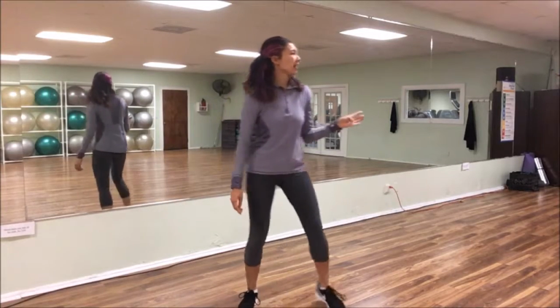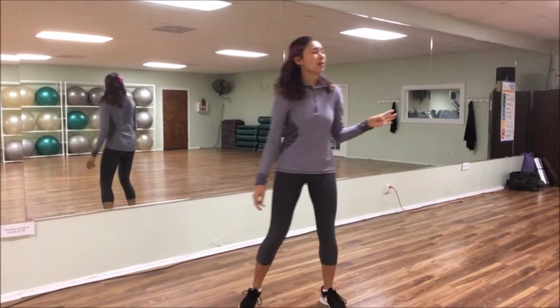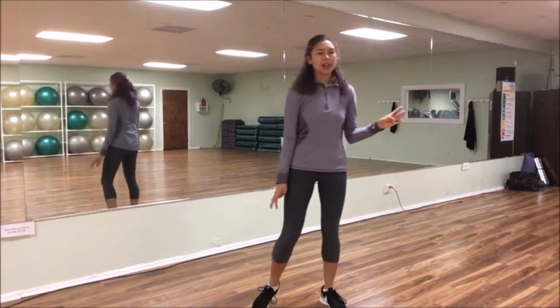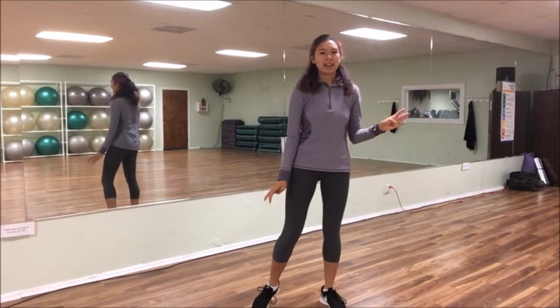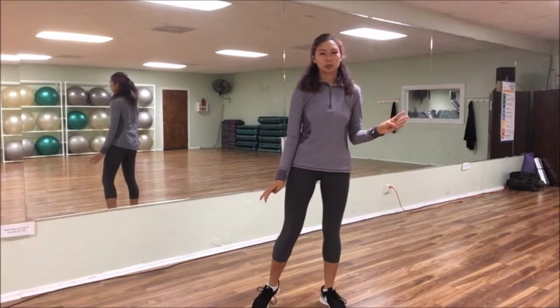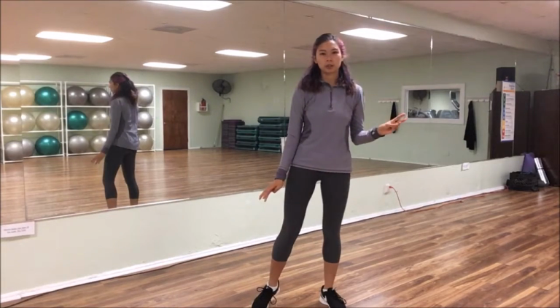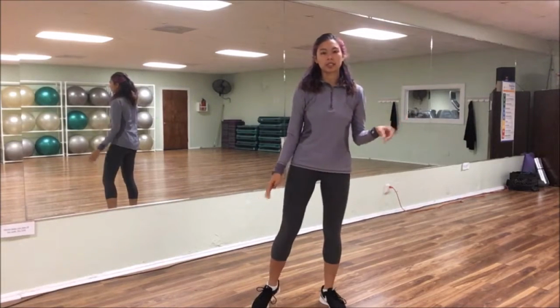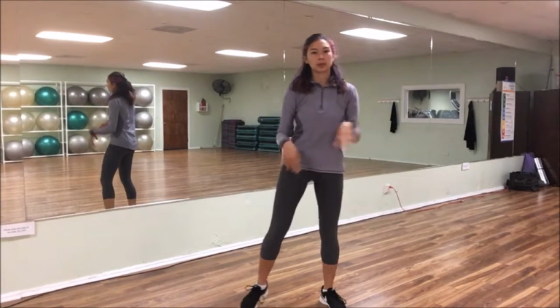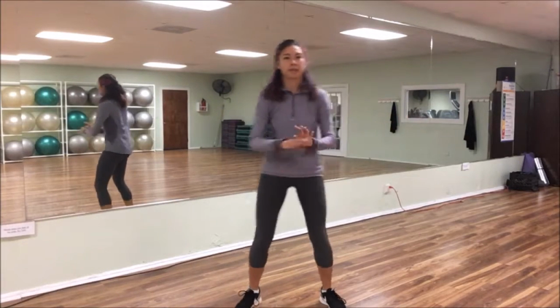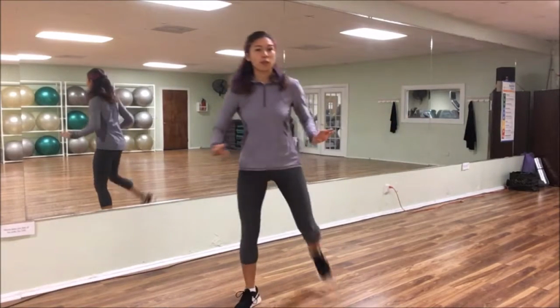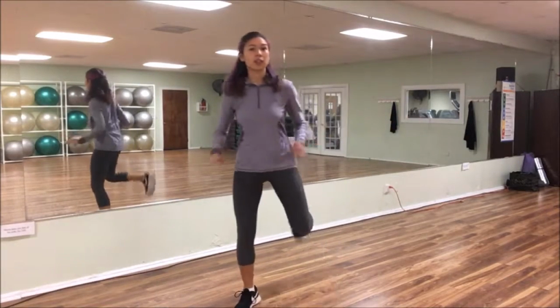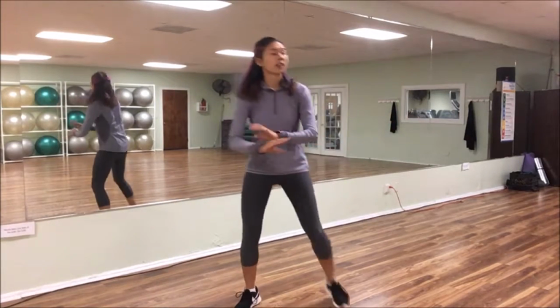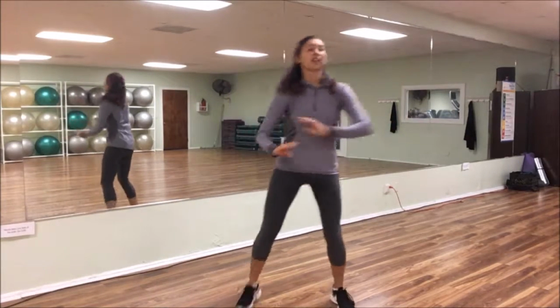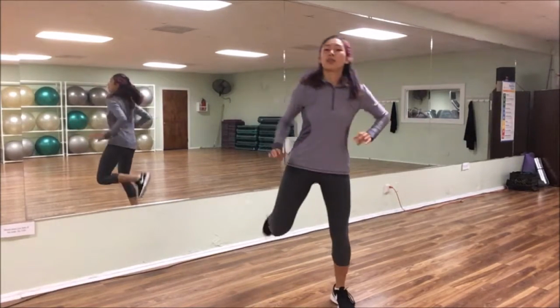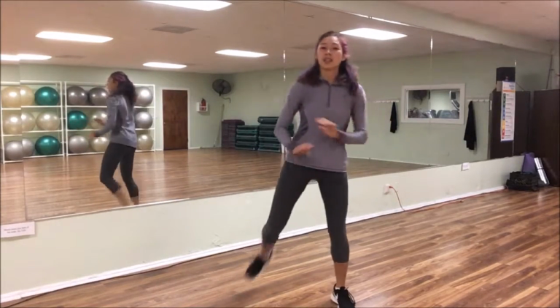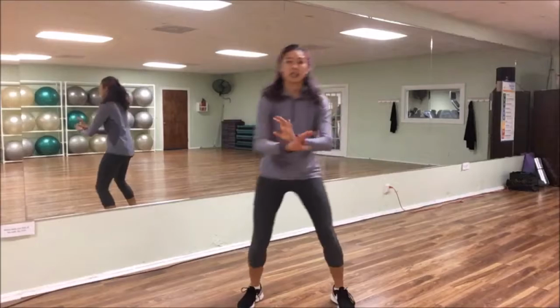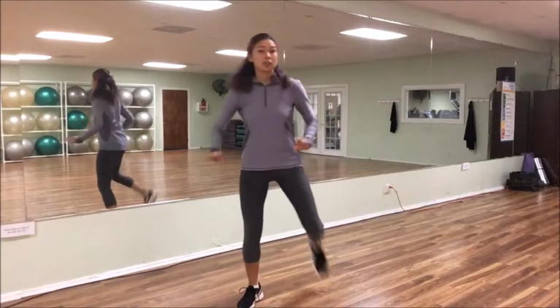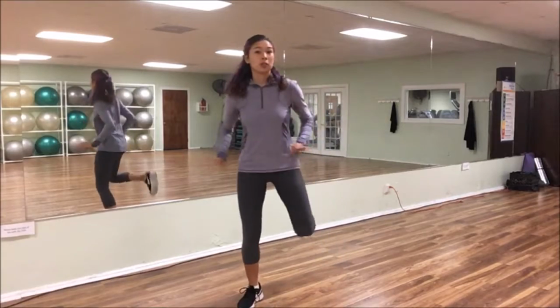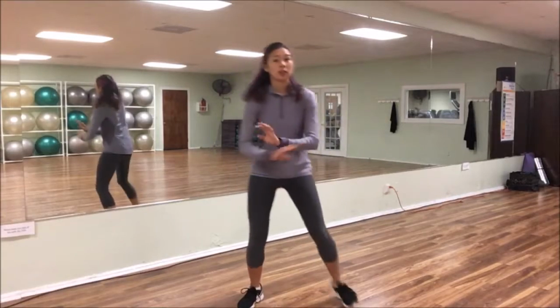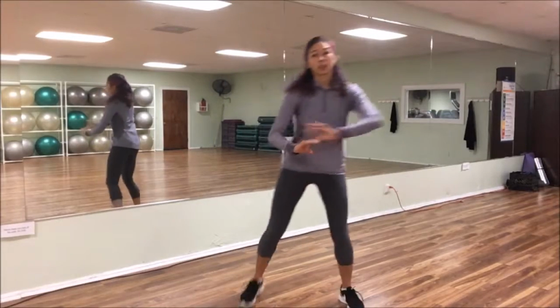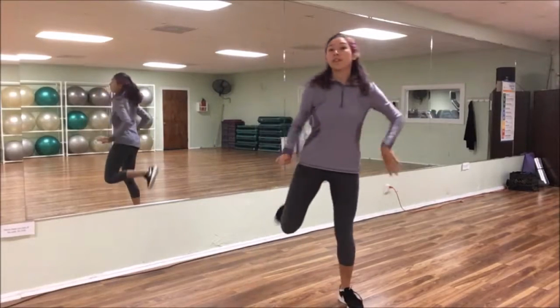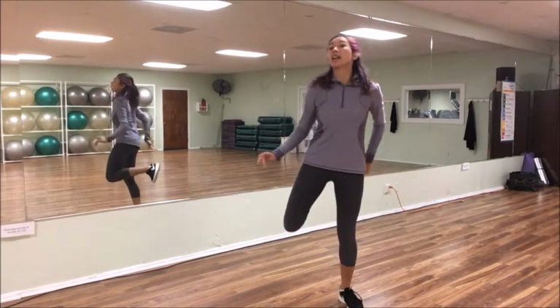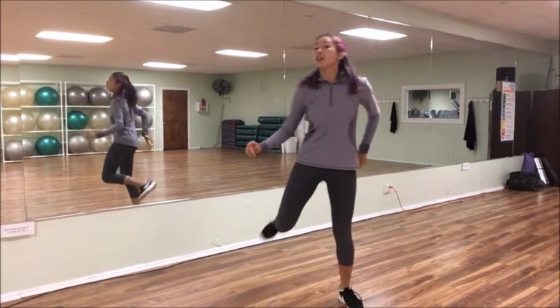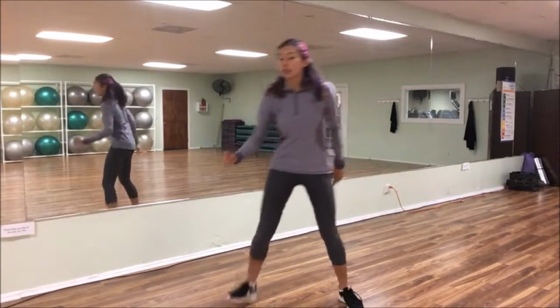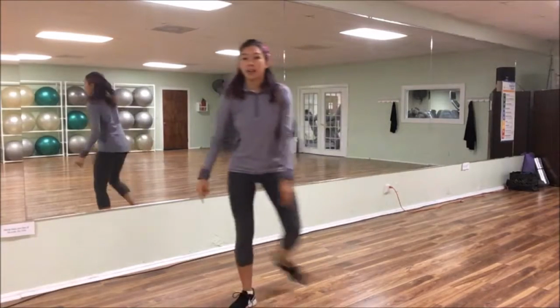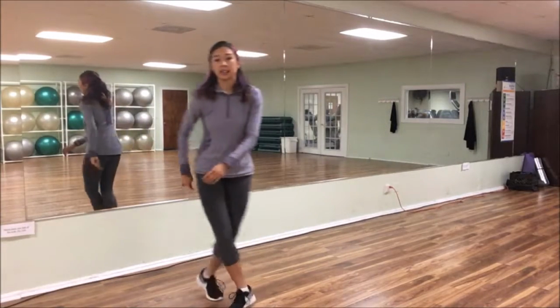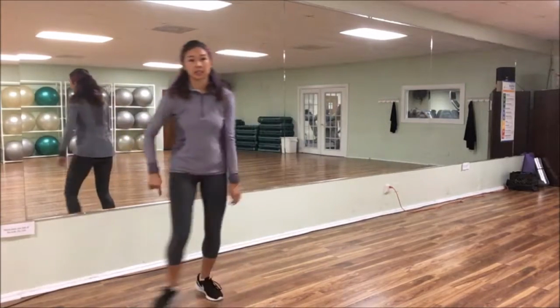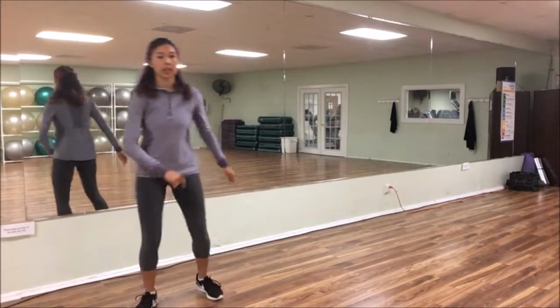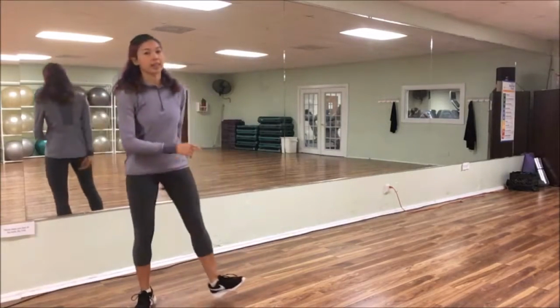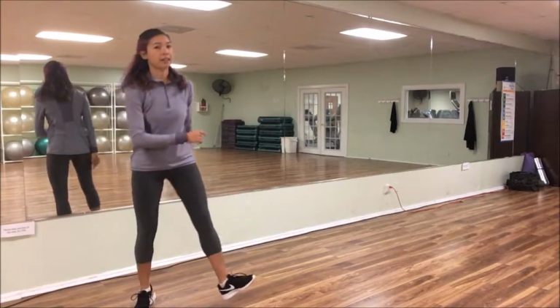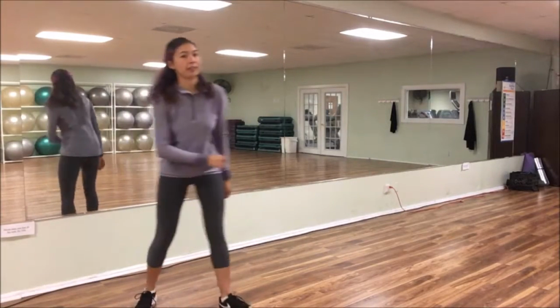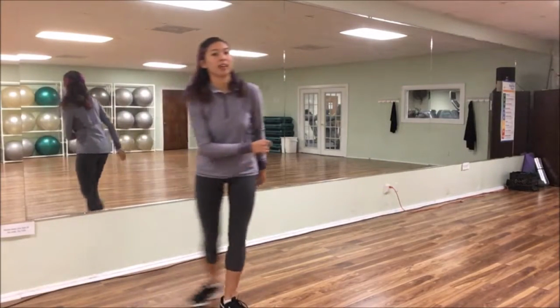And then we're going to have hamstring curls here. So we're going to have four, three, two, then grapevine, grapevine, and again grapevine.